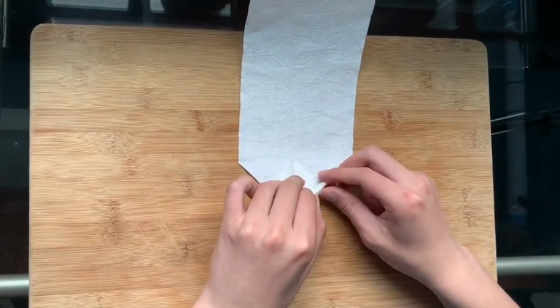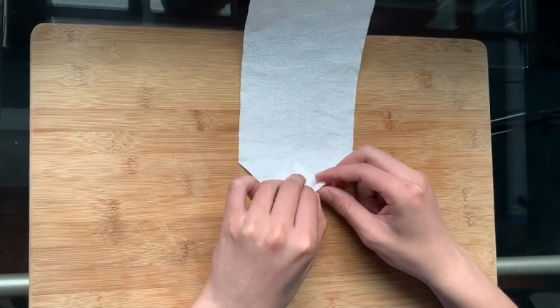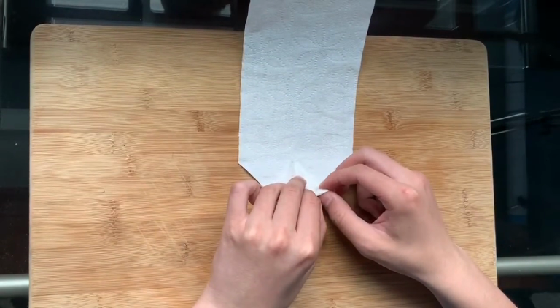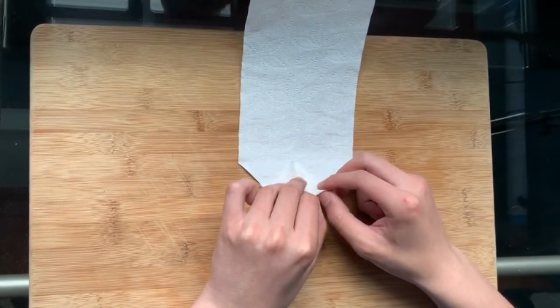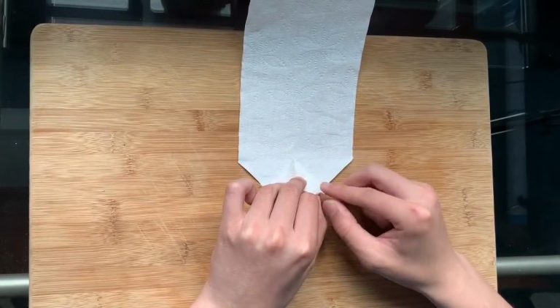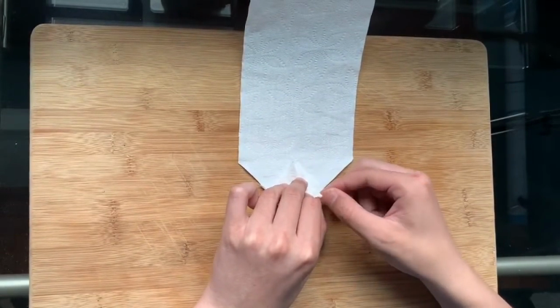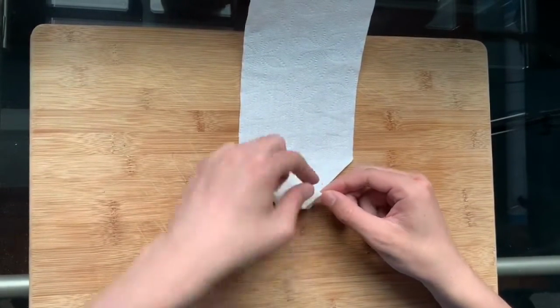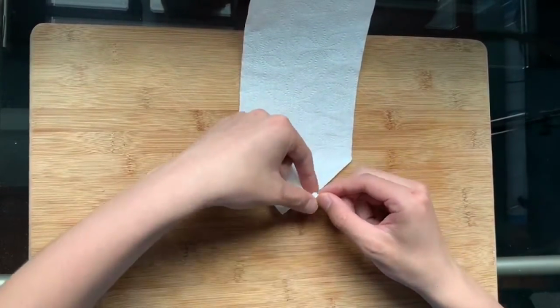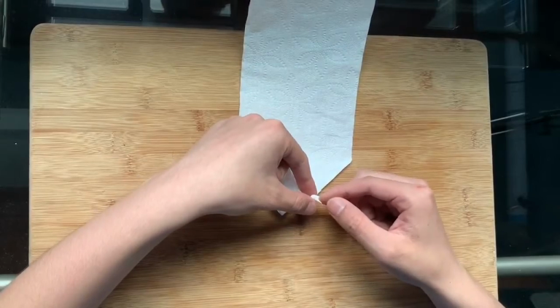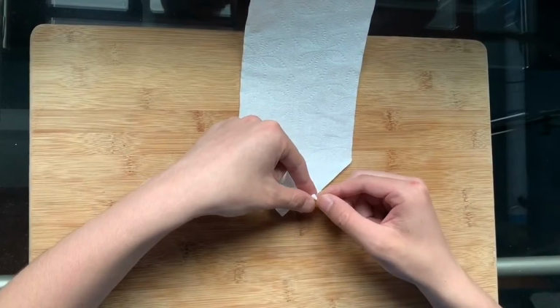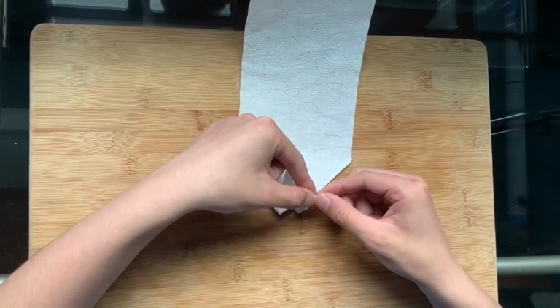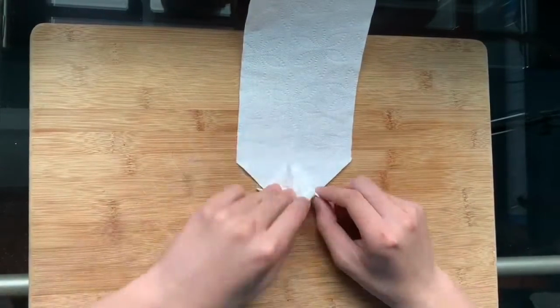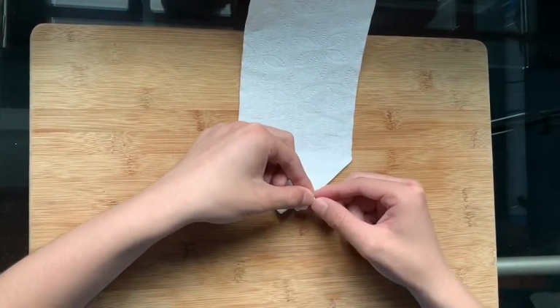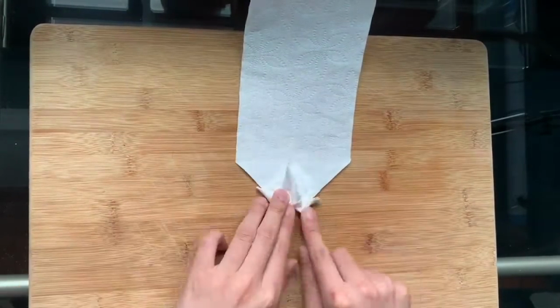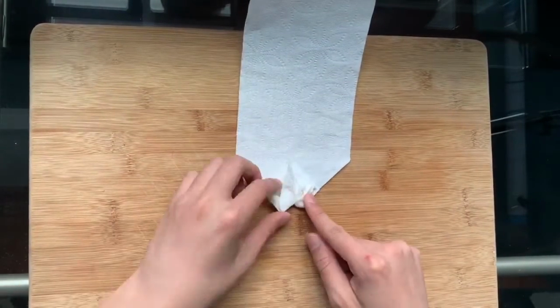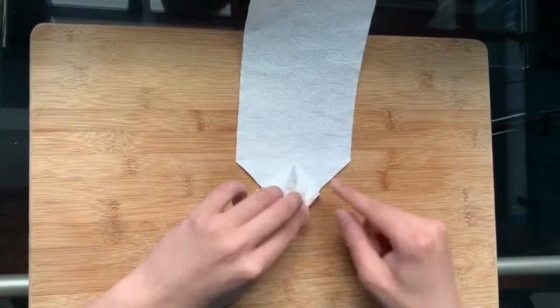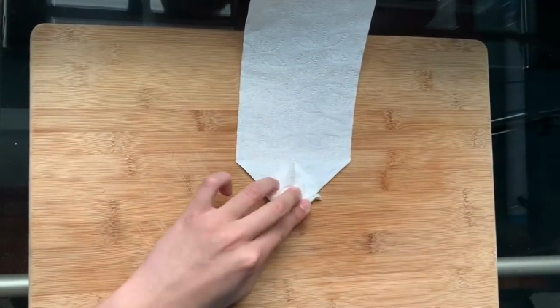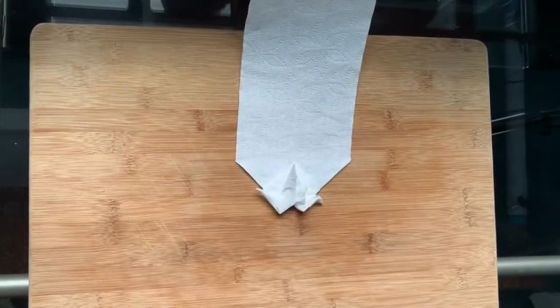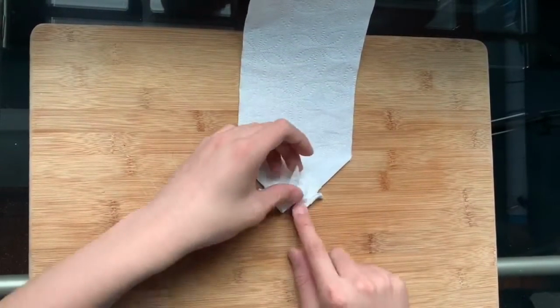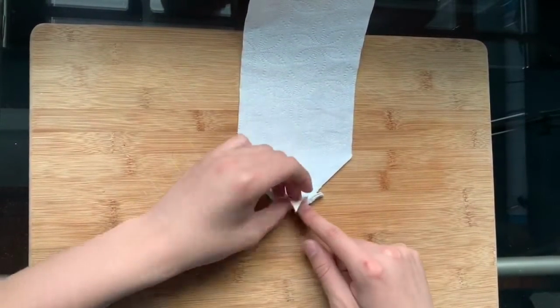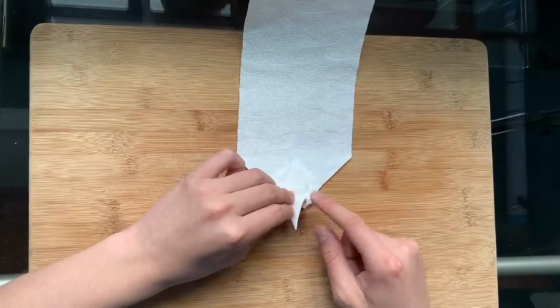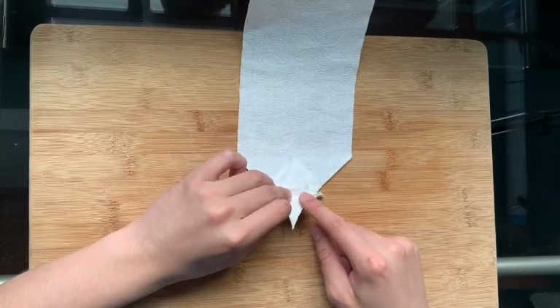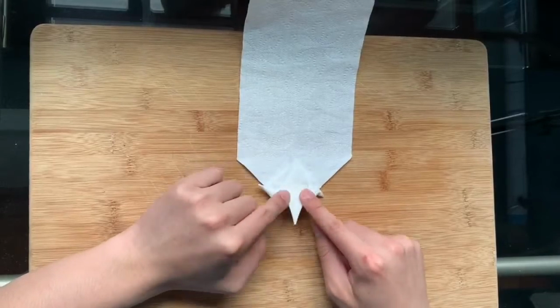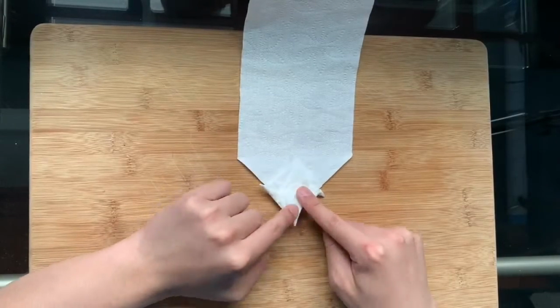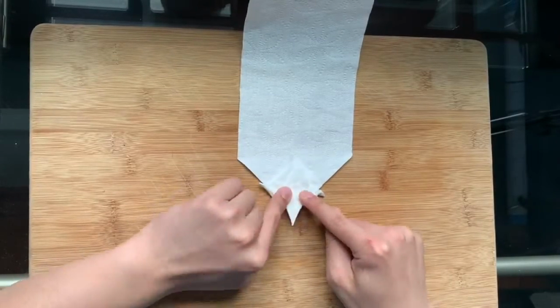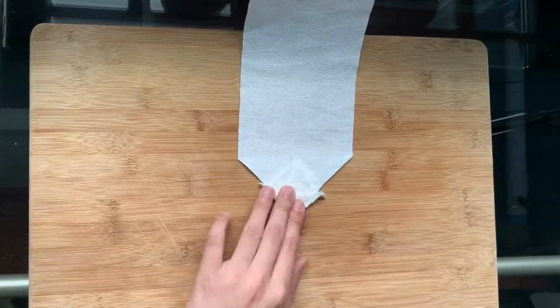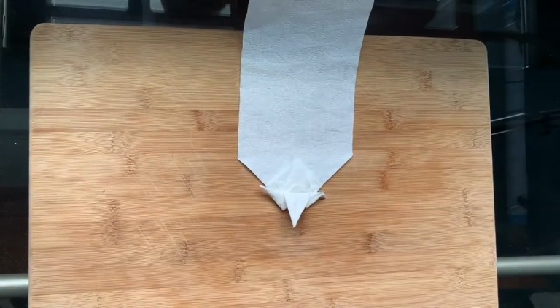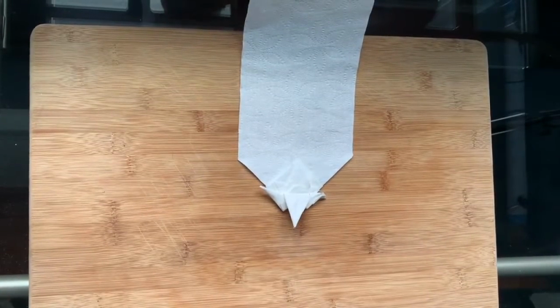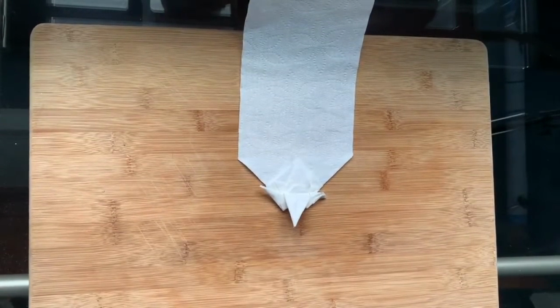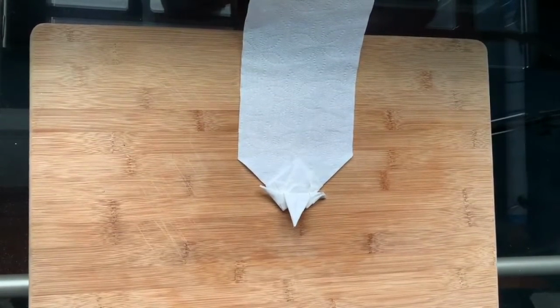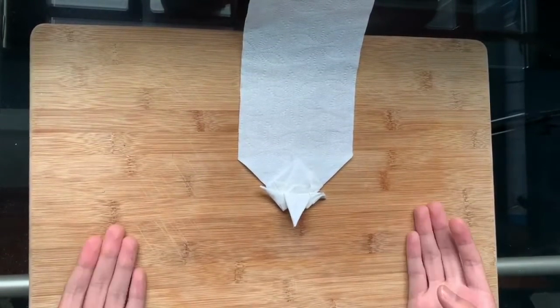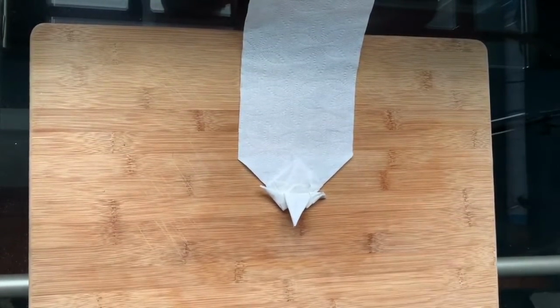For one of the legs, inverse fold the tip down to create the head. Fold the wing downwards — and ta-da!